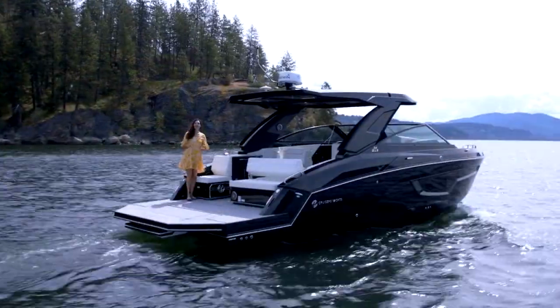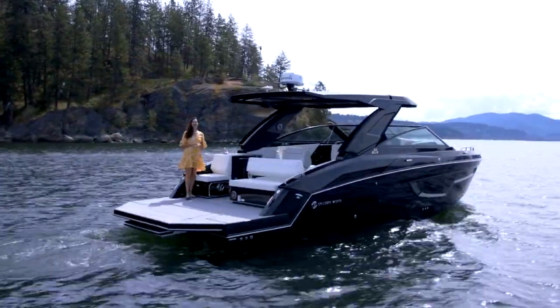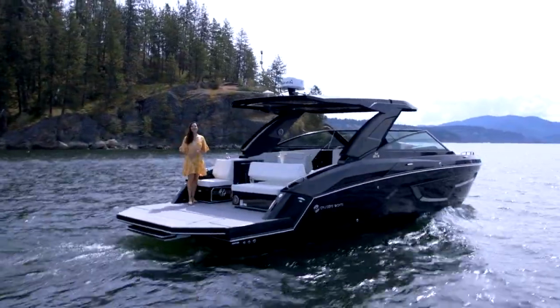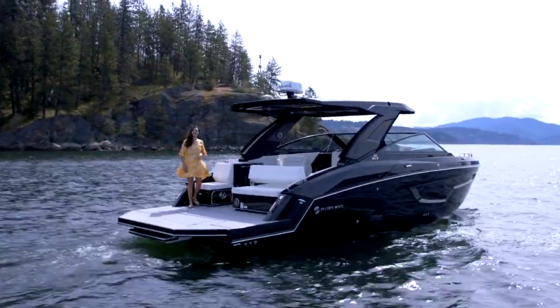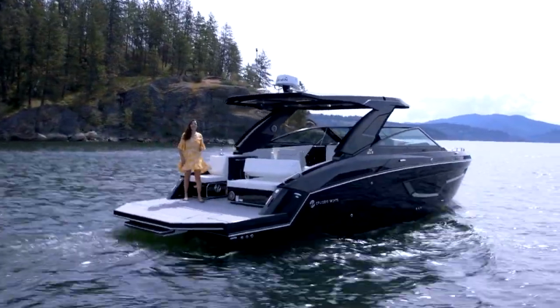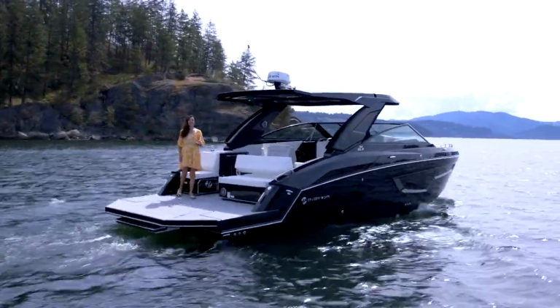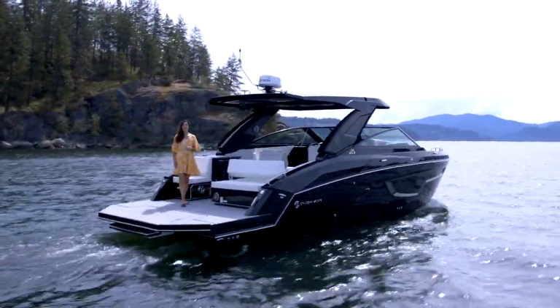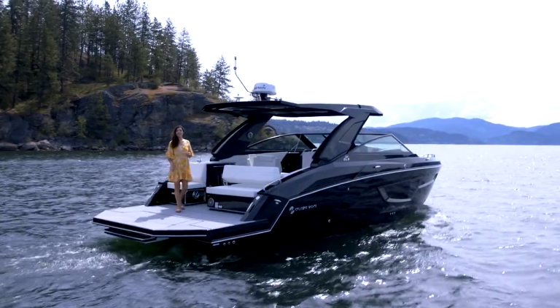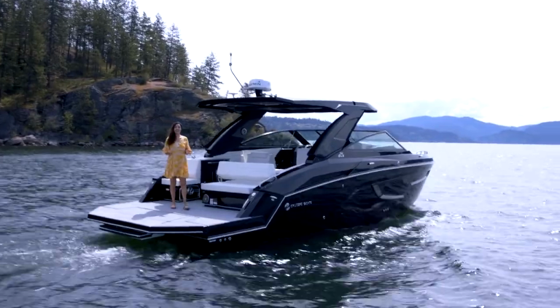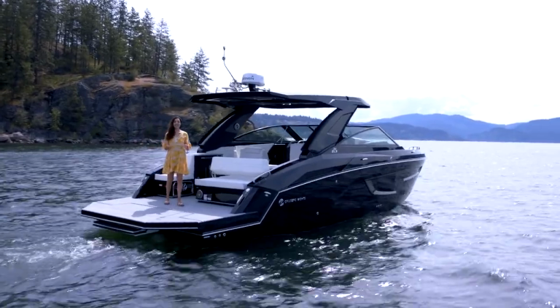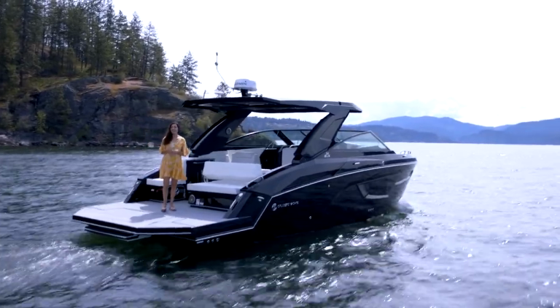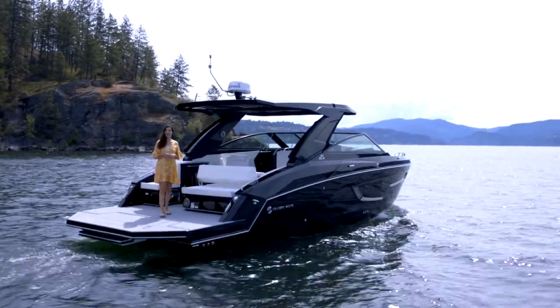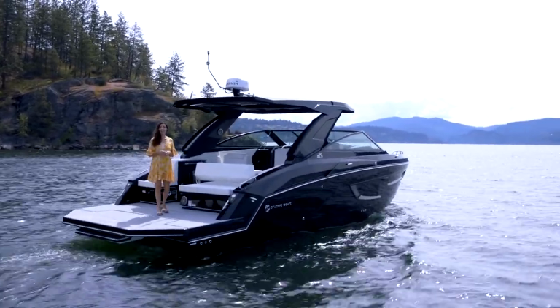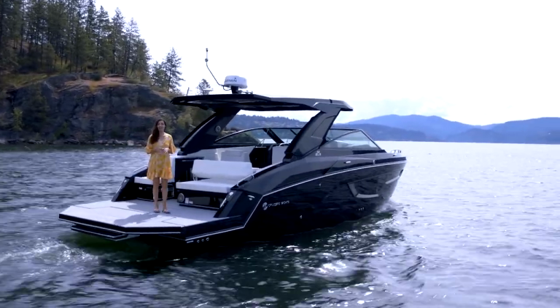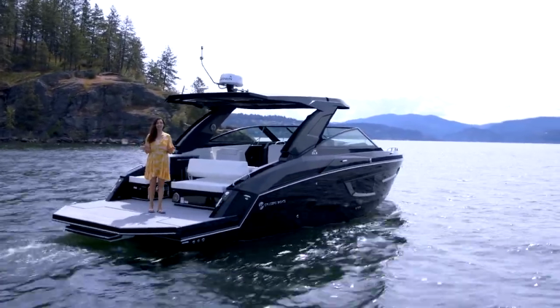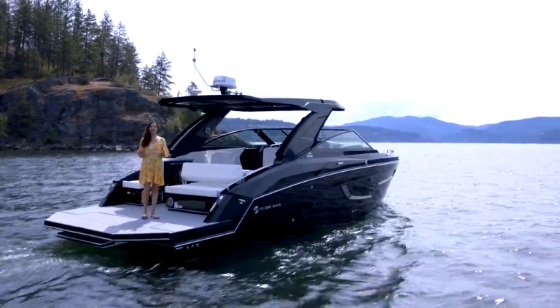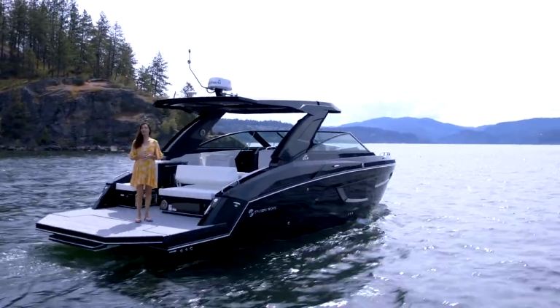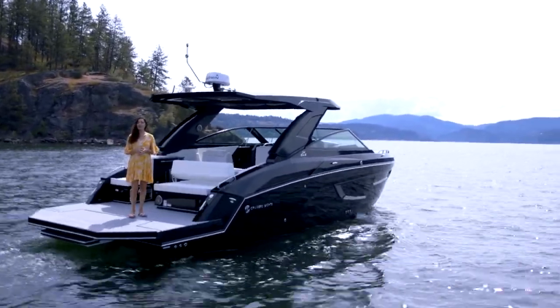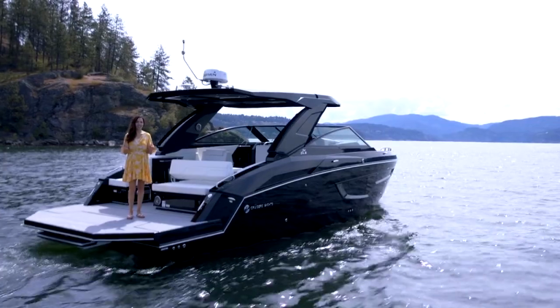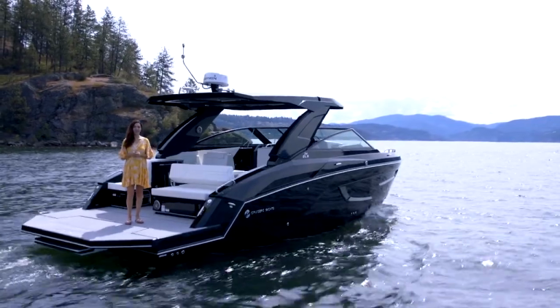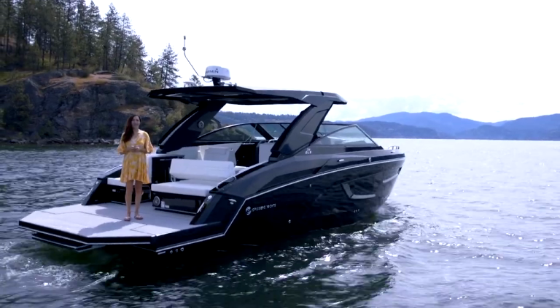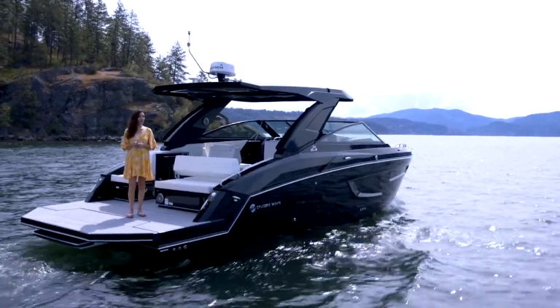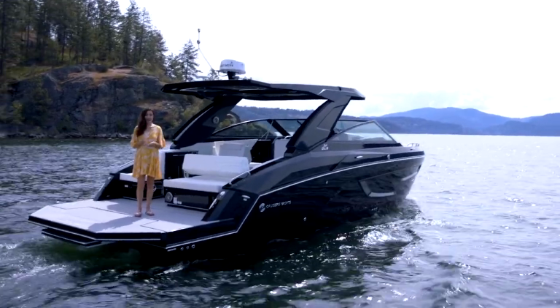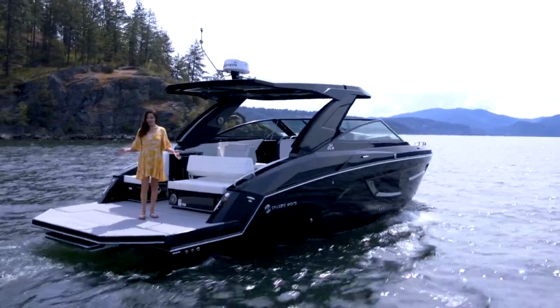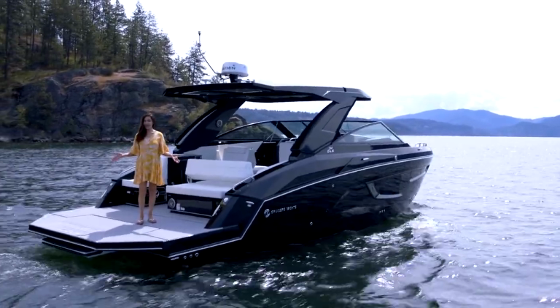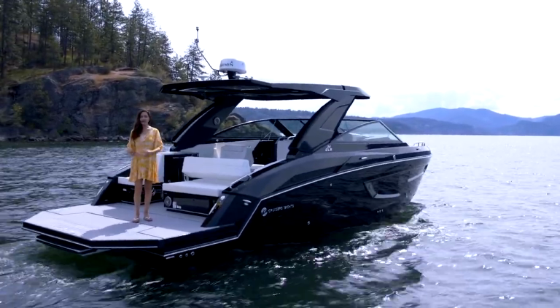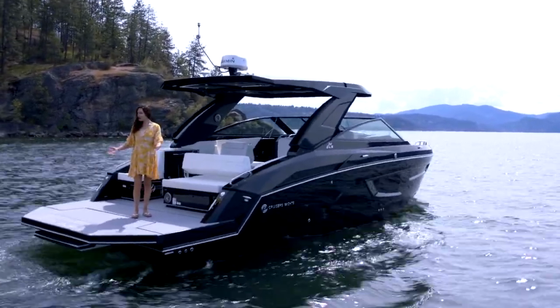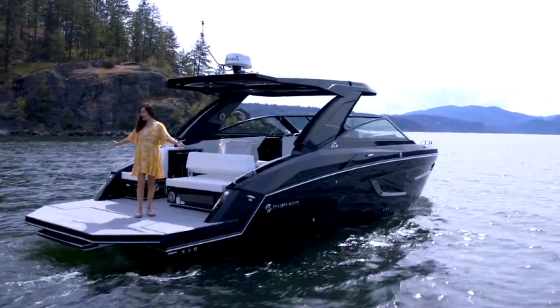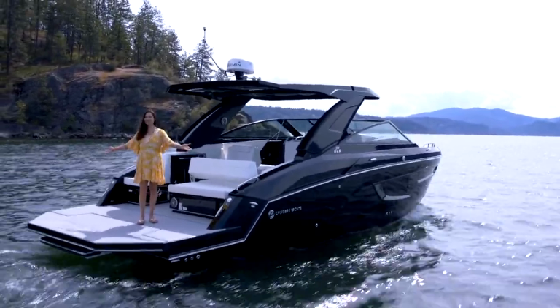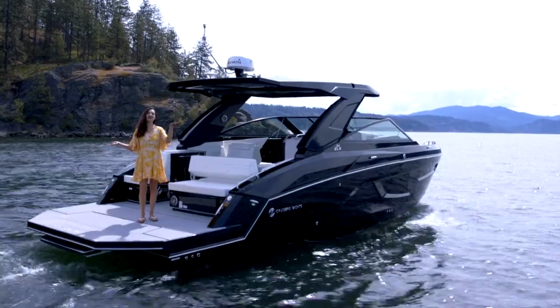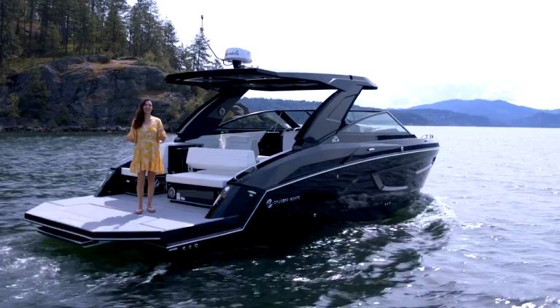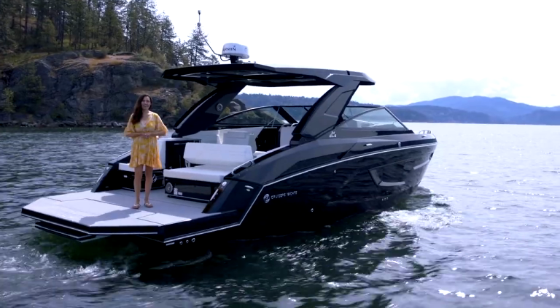Cruiser's Yachts 34 GLS inherits many of the design qualities and construction standards of the 38-foot and 42-foot GLS models, but the aft on this model provides wide-open access for on-water activities.